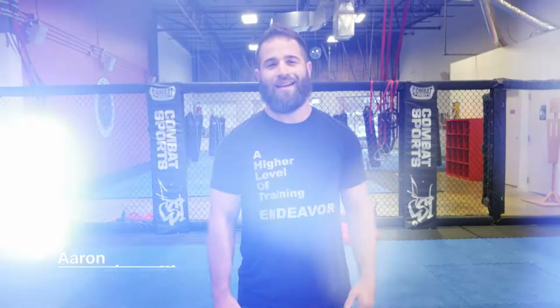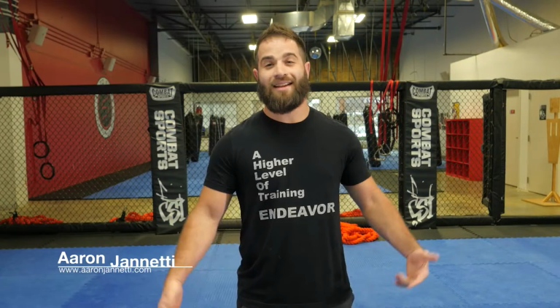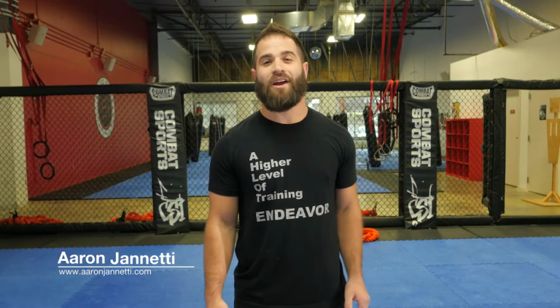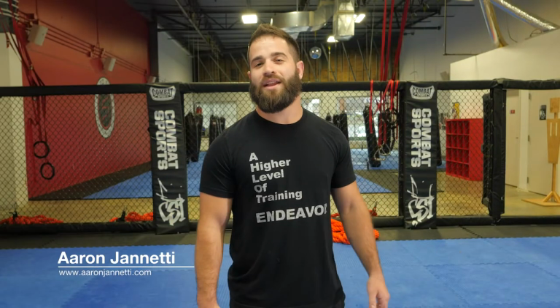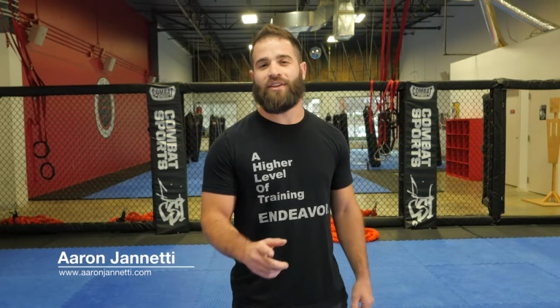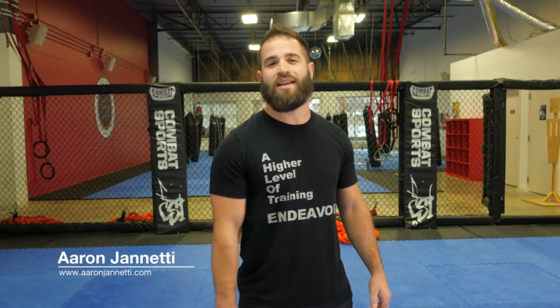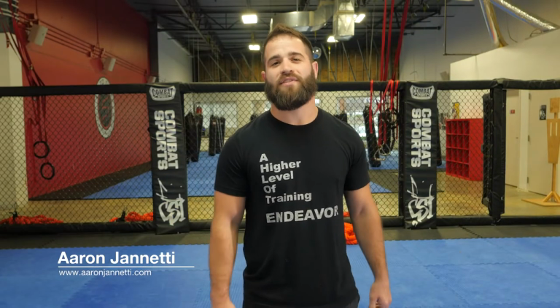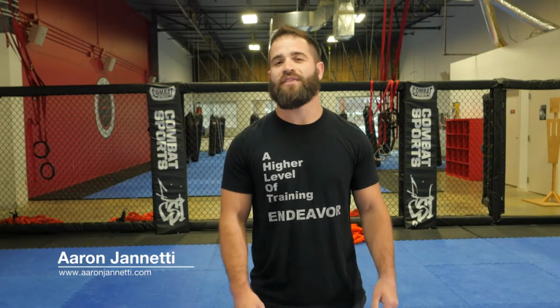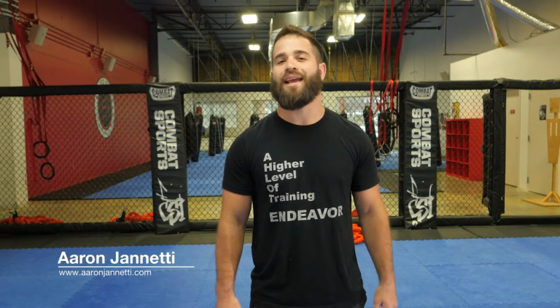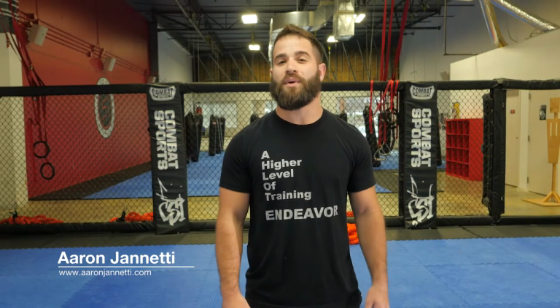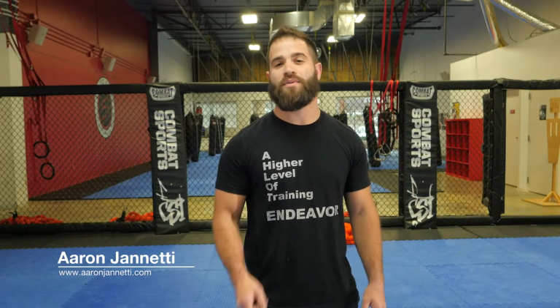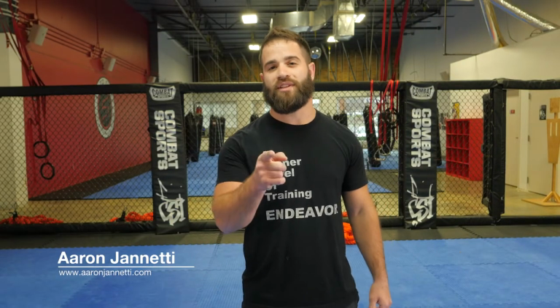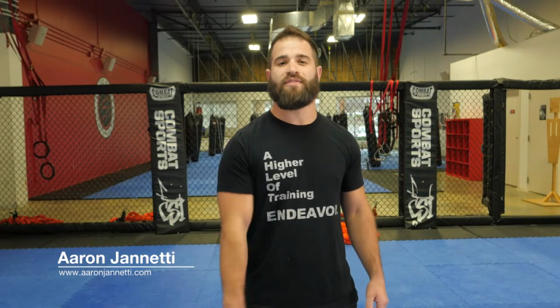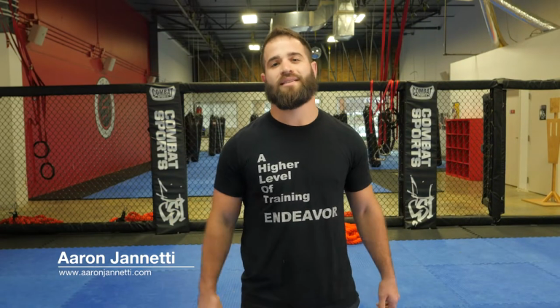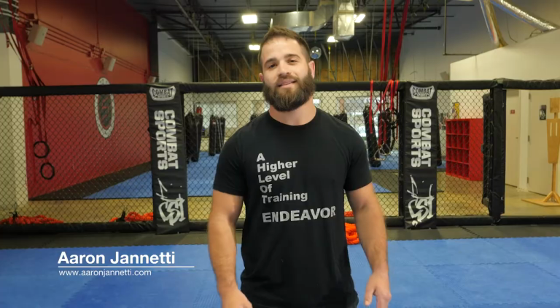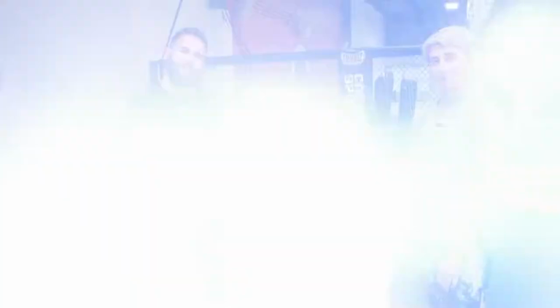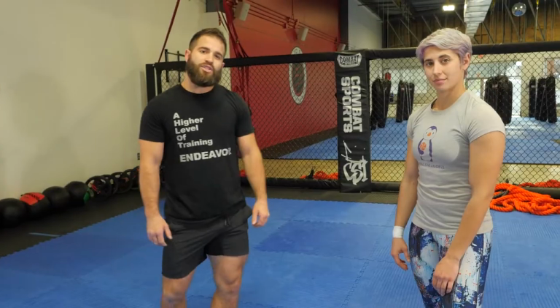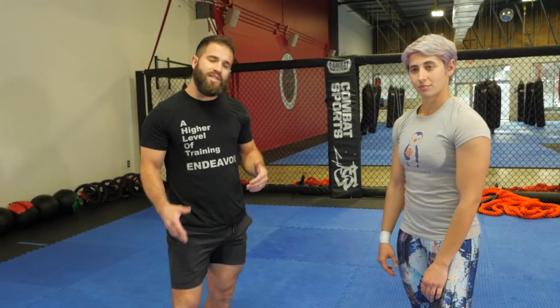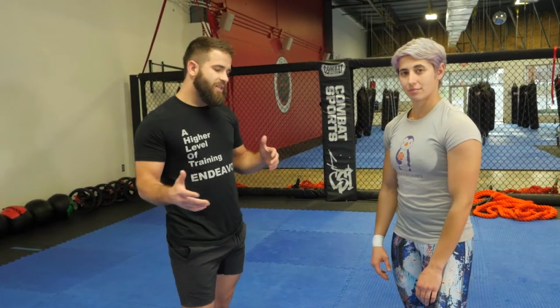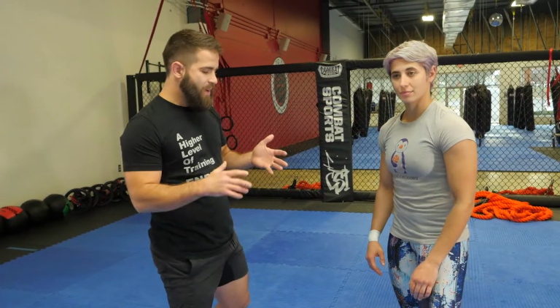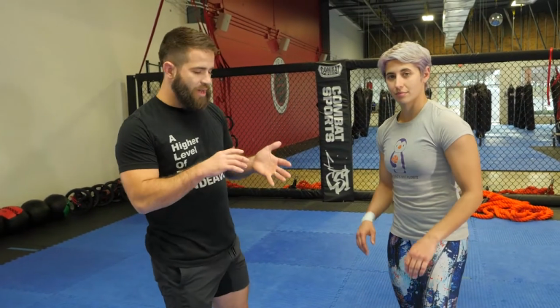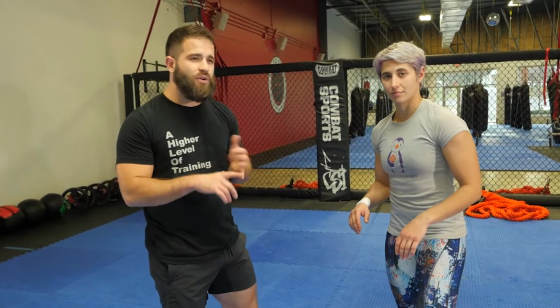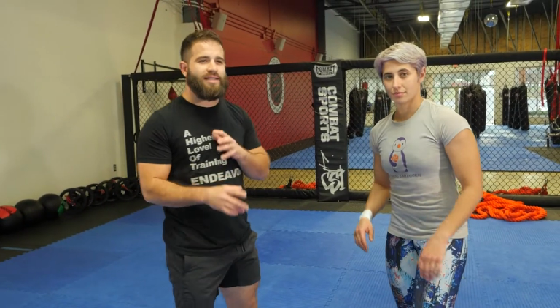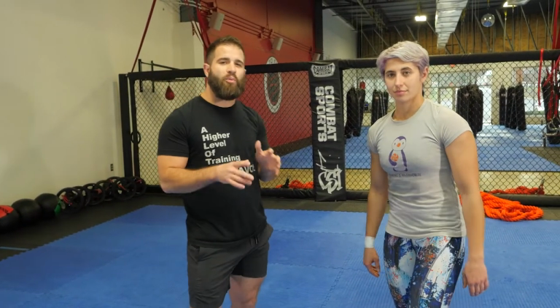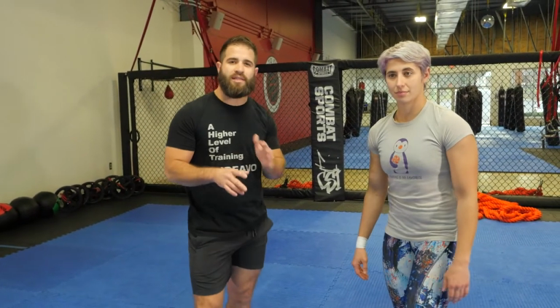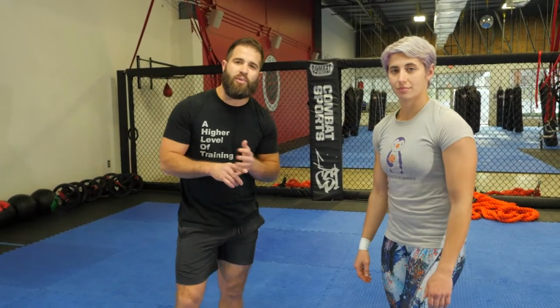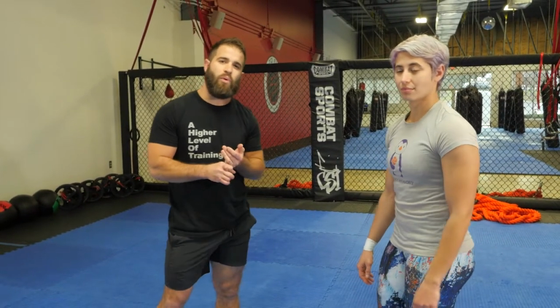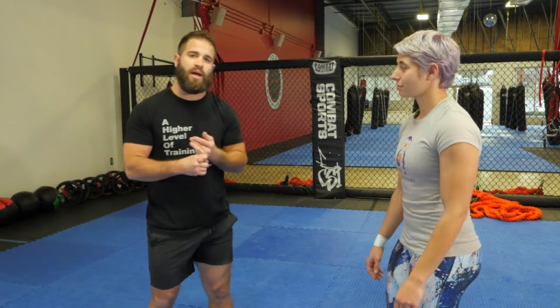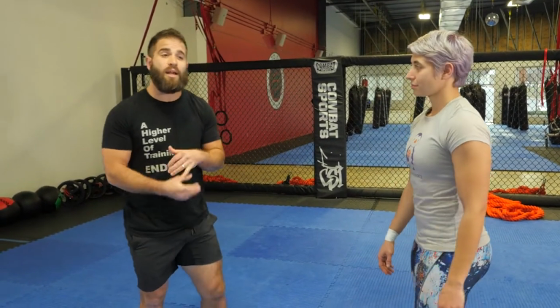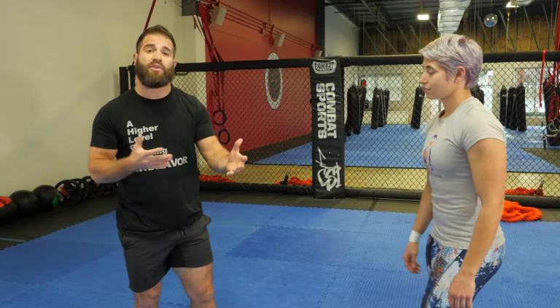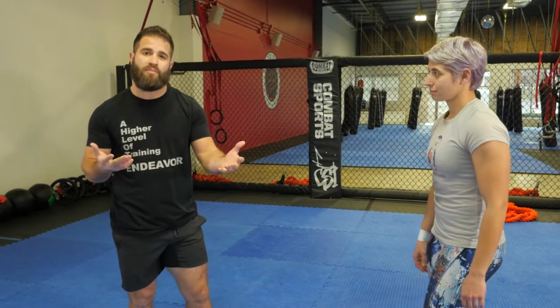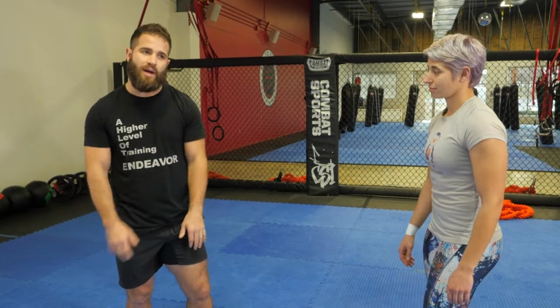Hey guys, Aaron Gennetti with Fit to Fight Endeavor Defense and Fitness, and we're here with your Fit to Fight Fix. Today we're going to talk about utilizing ankle picks and ankle pick form to get up off the ground from bad spots.